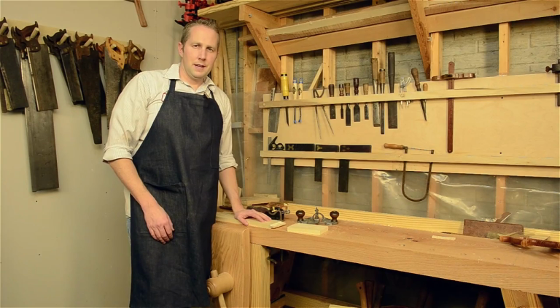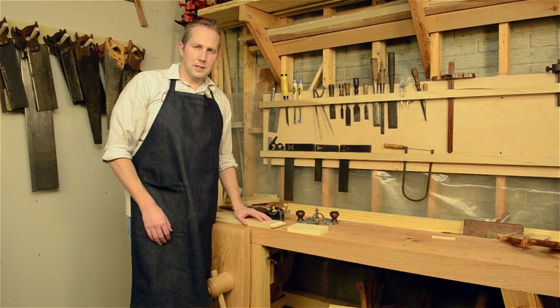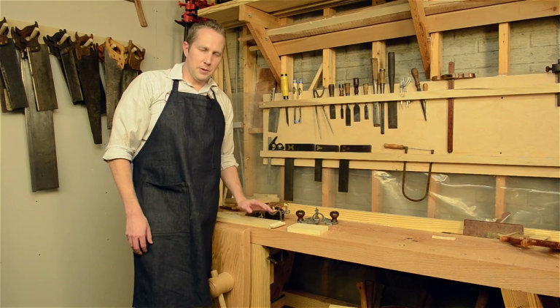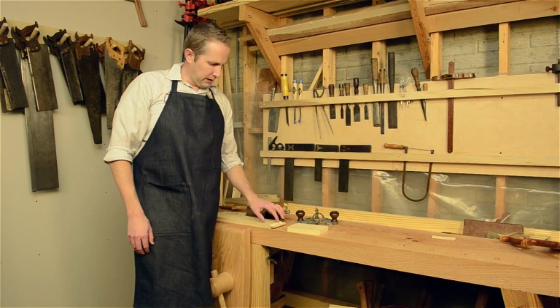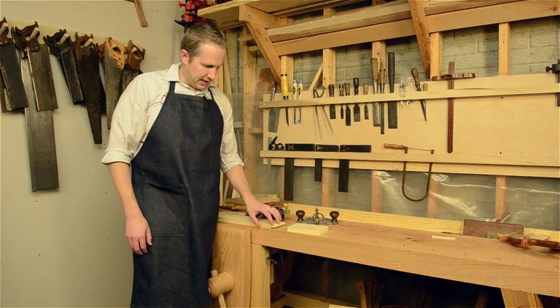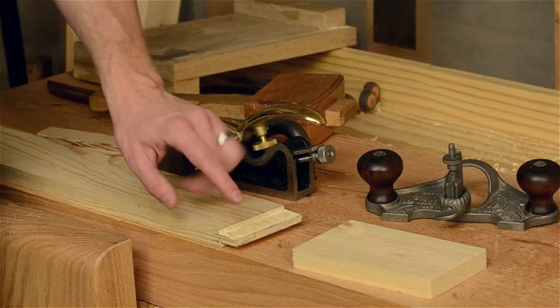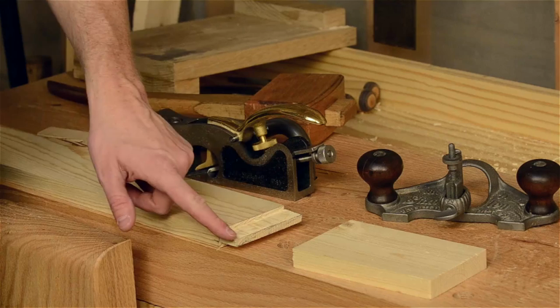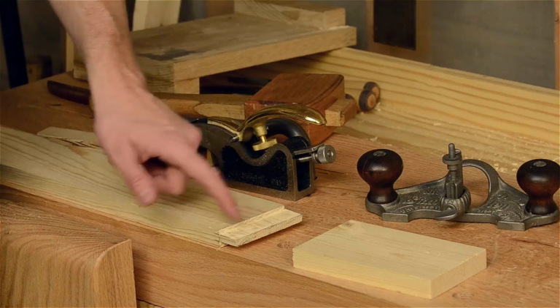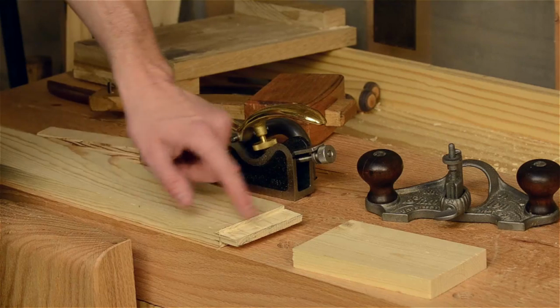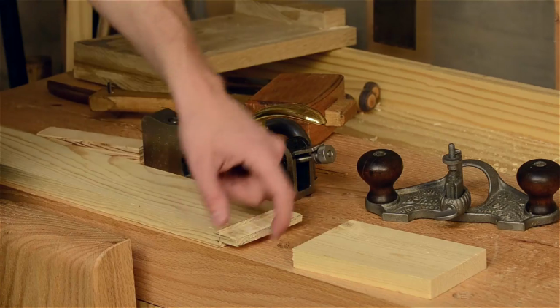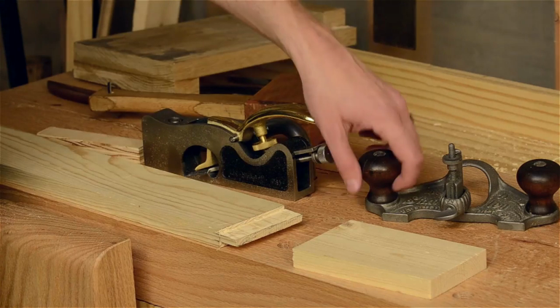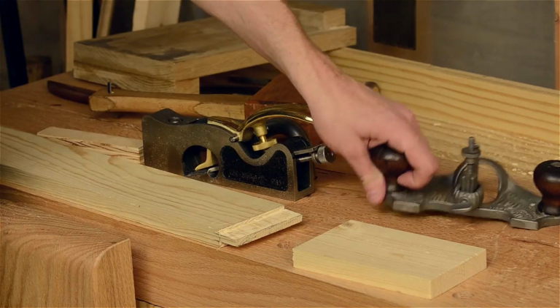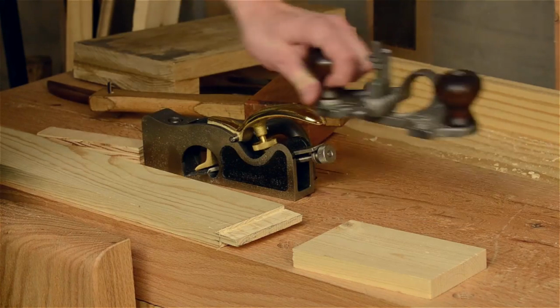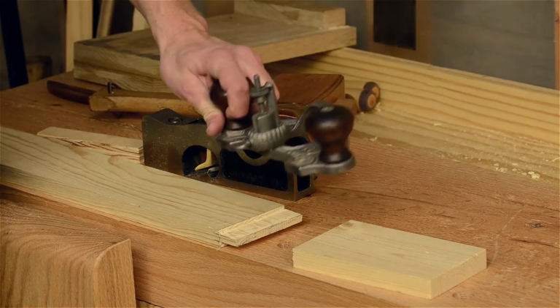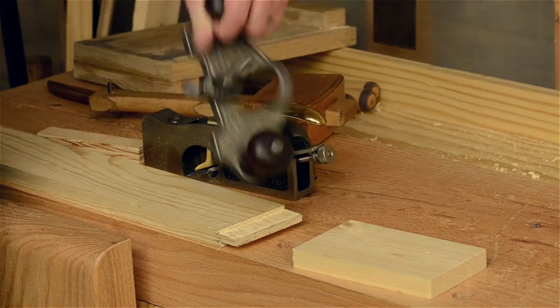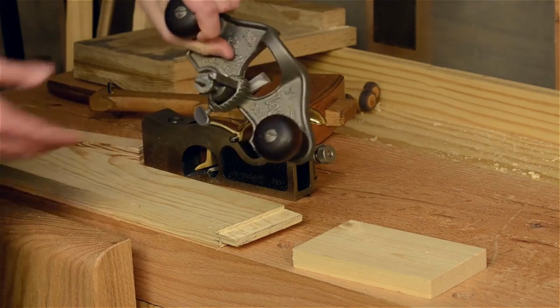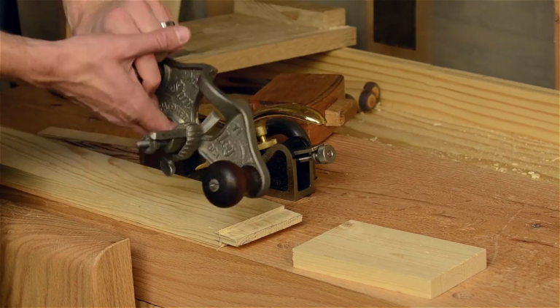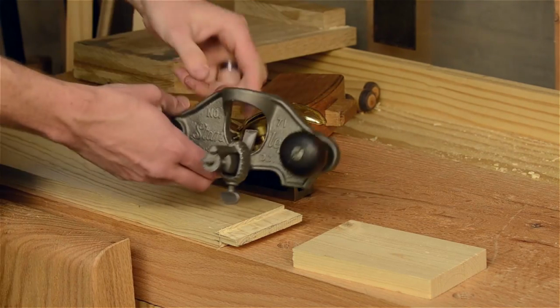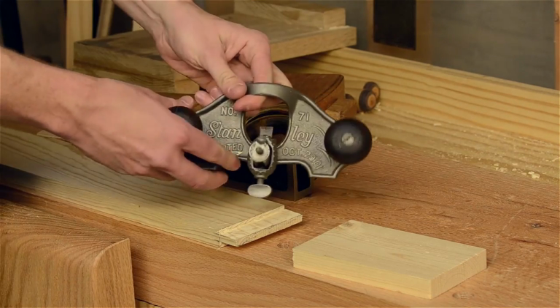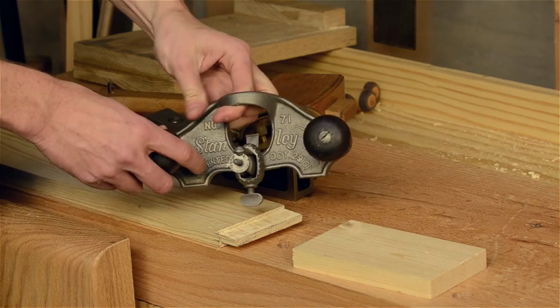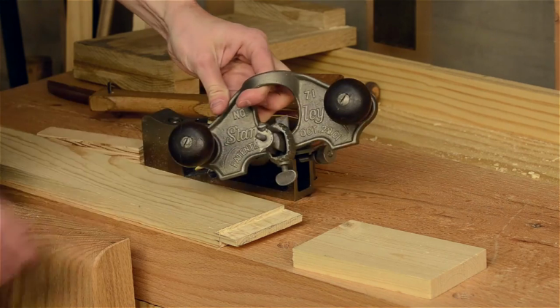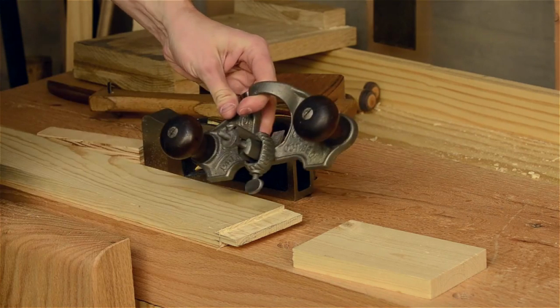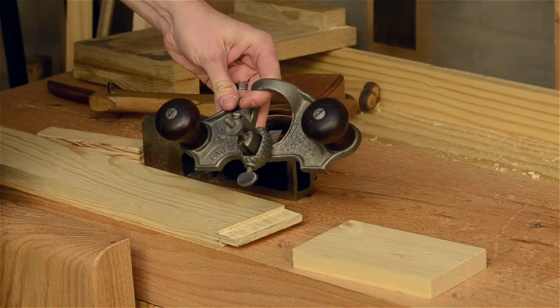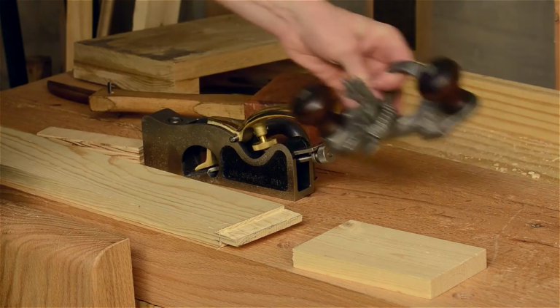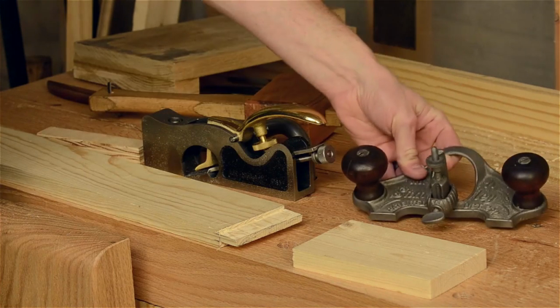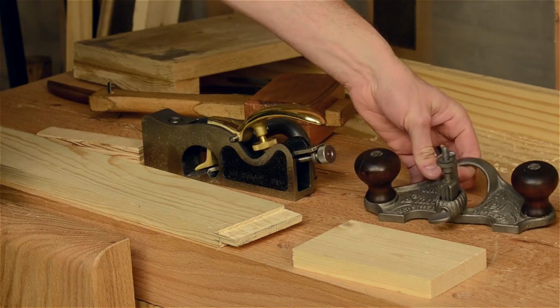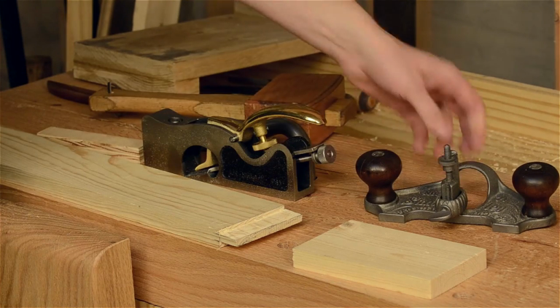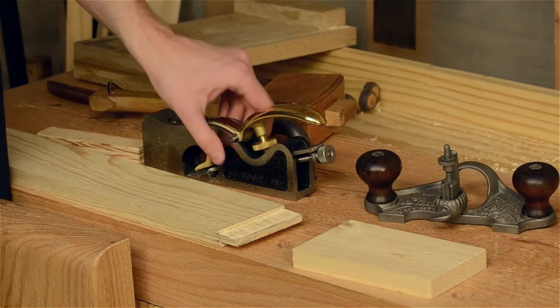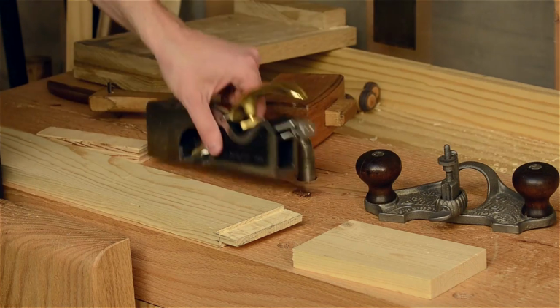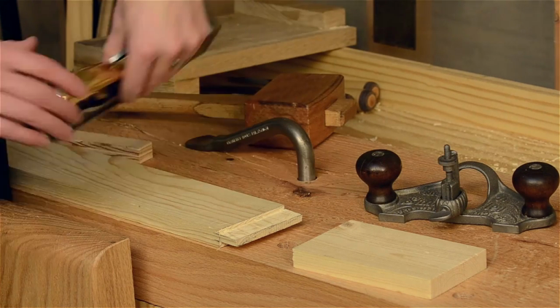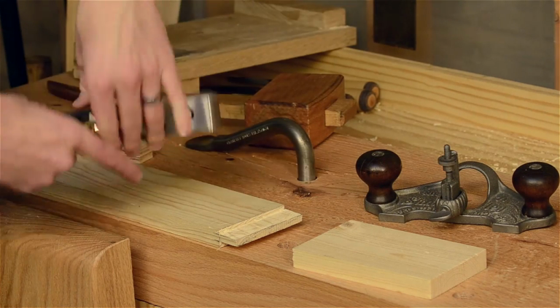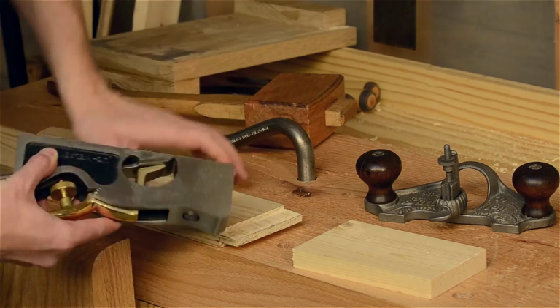Now let's look at how to clean up your tenon and get it all to a uniform depth, your cheek, with a router plane like this Stanley 71 and a shoulder plane.